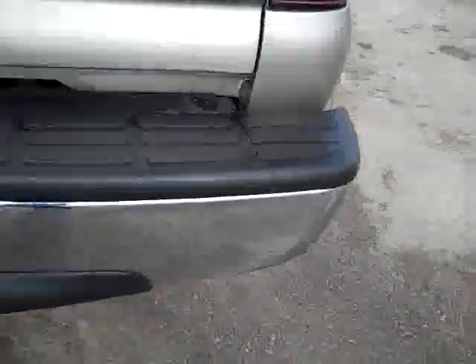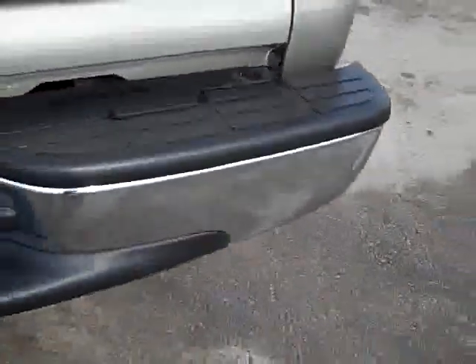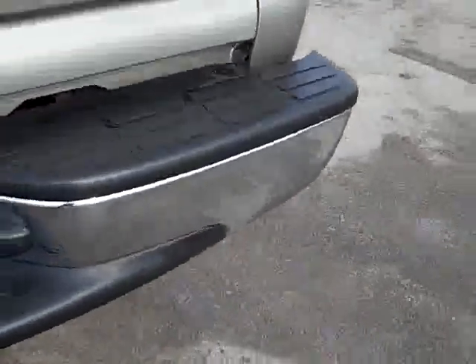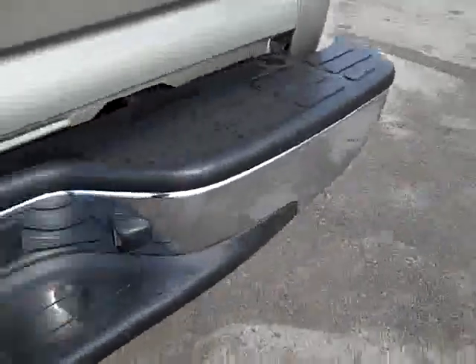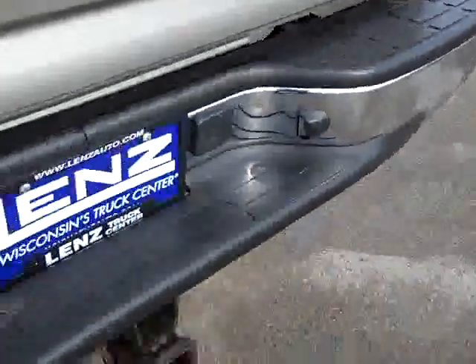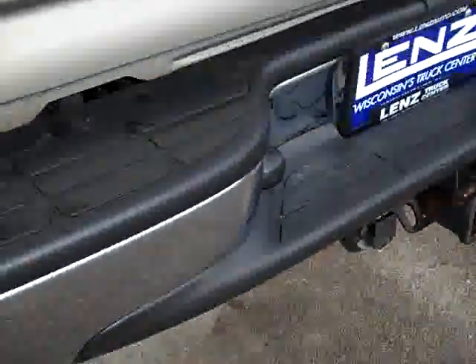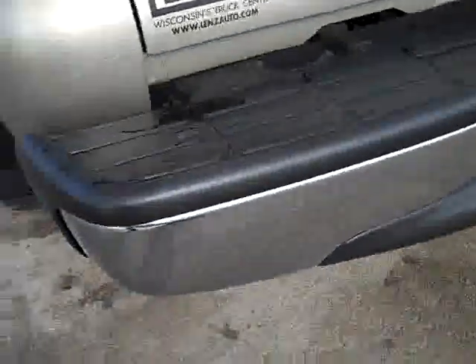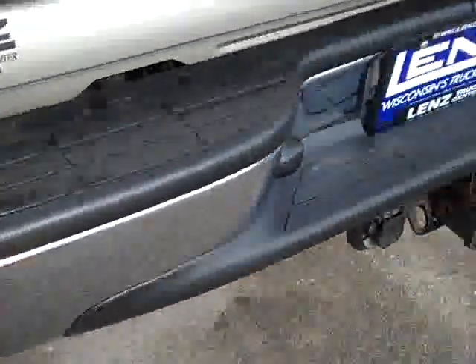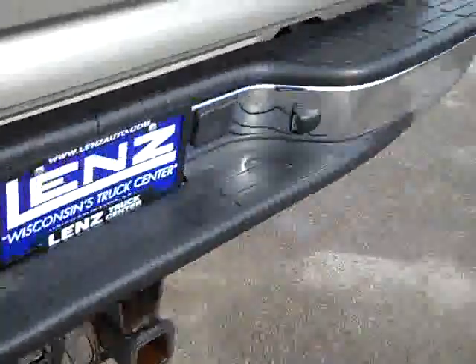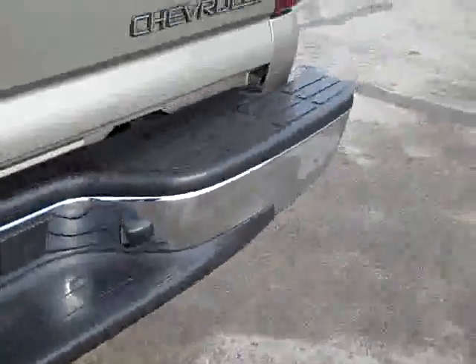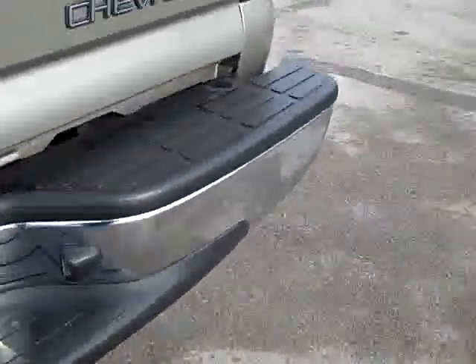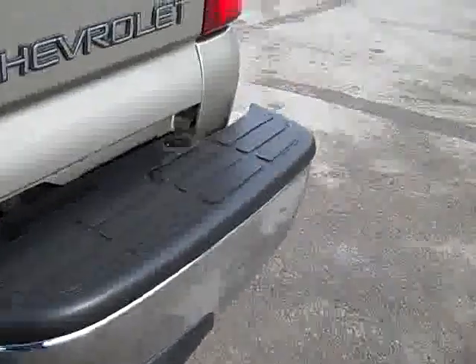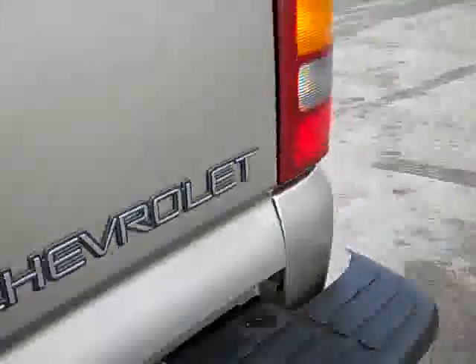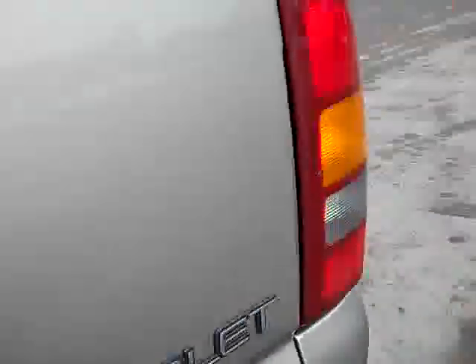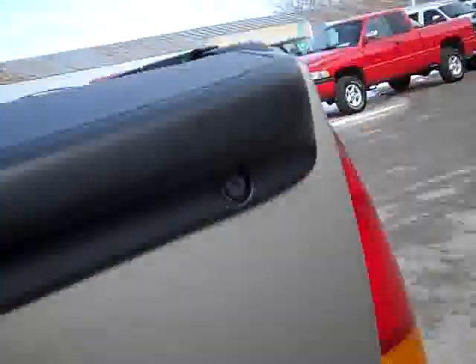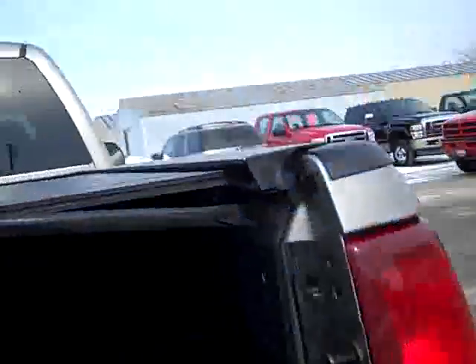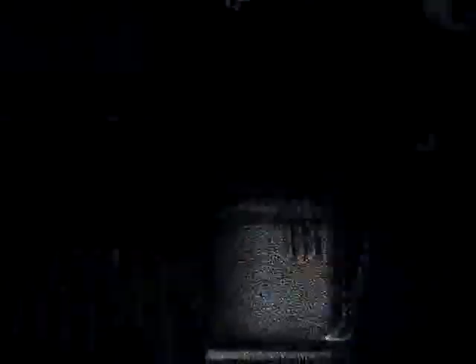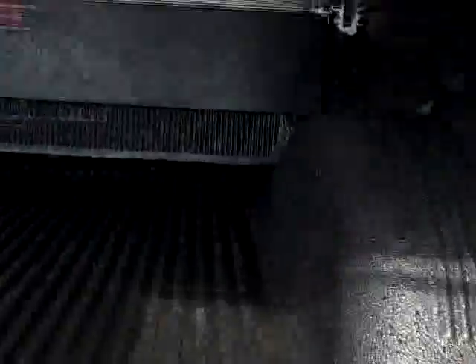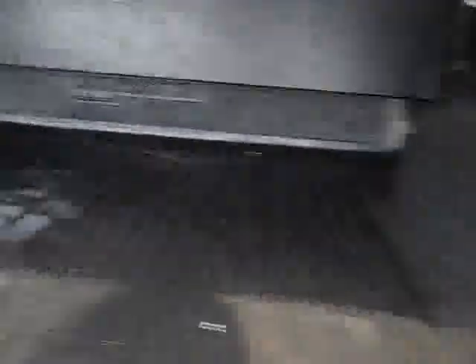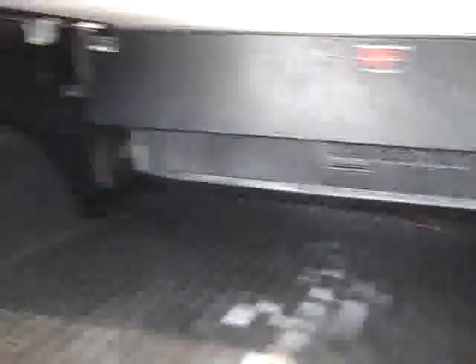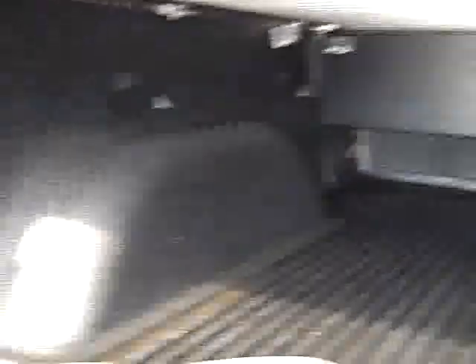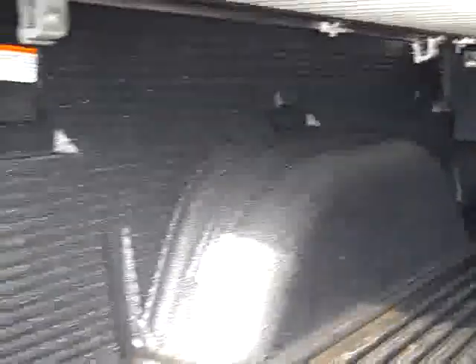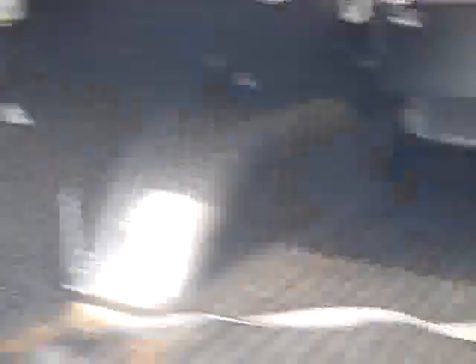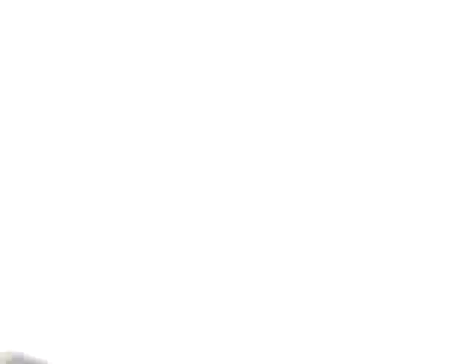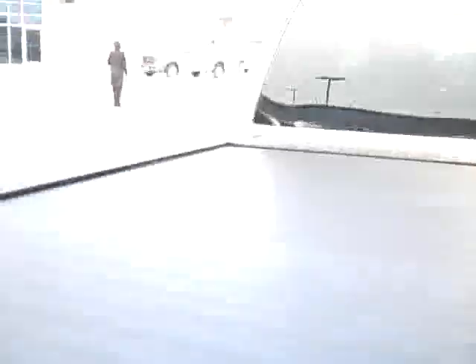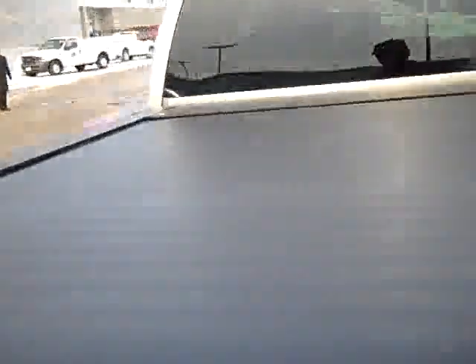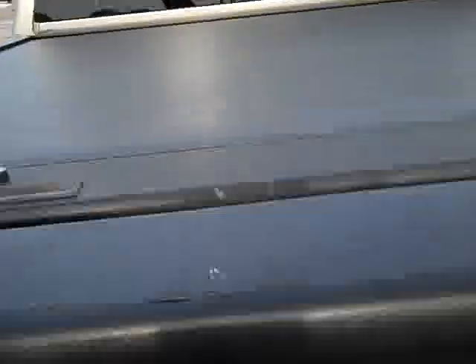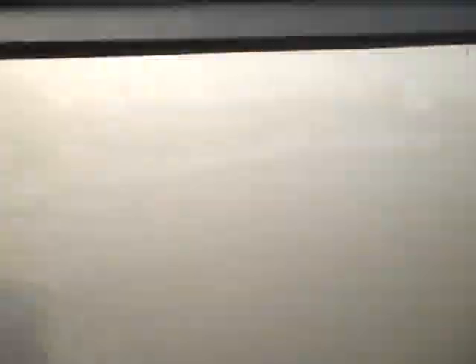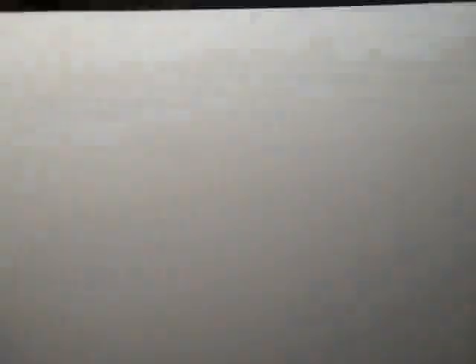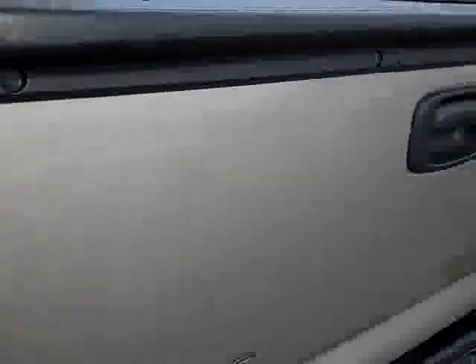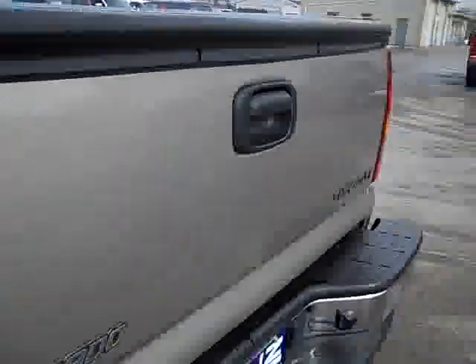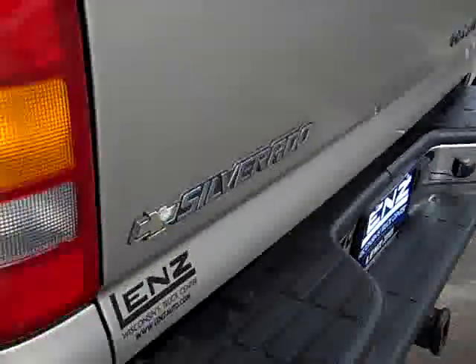You can see the rear bumper's very clean — one tiny little dimple over in the right corner, but other than that, very clean. Drop-in bed liner. Rolling tonneau cover. You can see the tailgate's very clean.